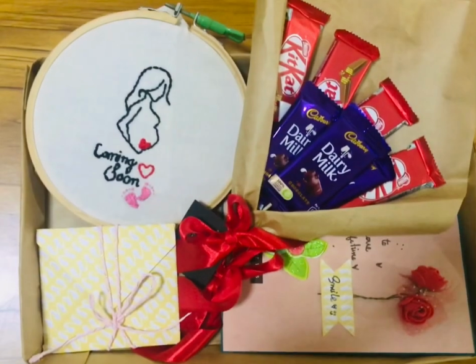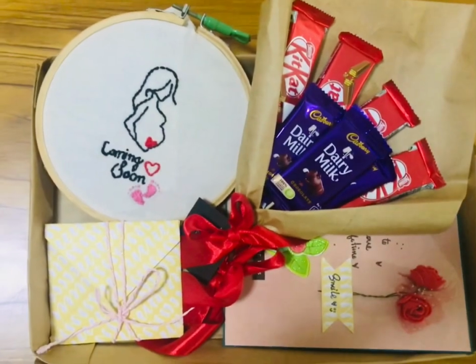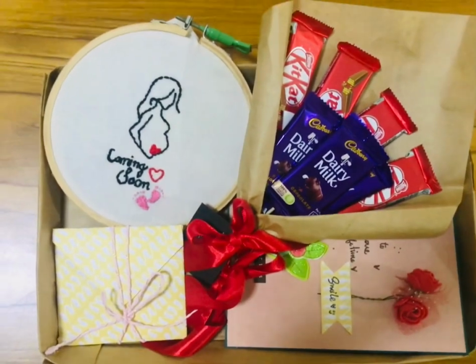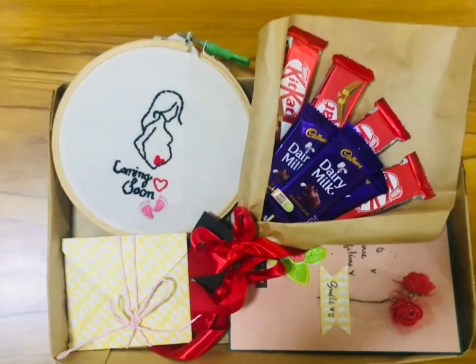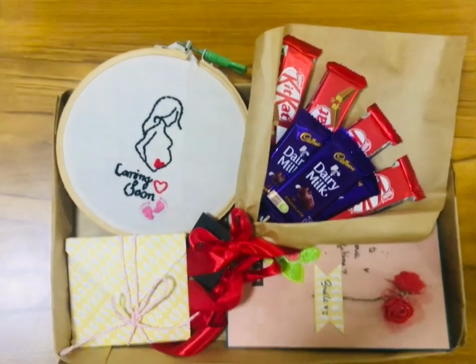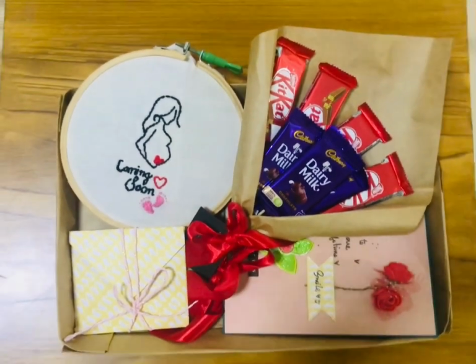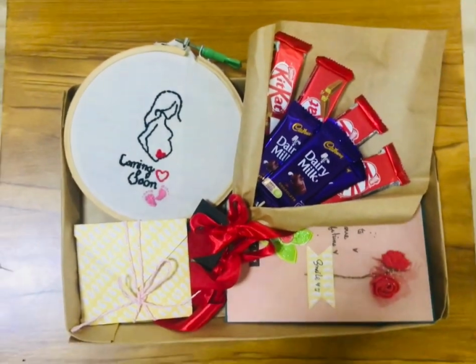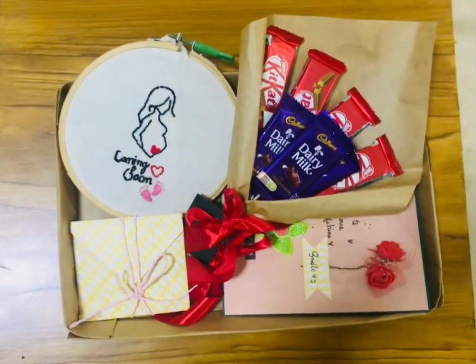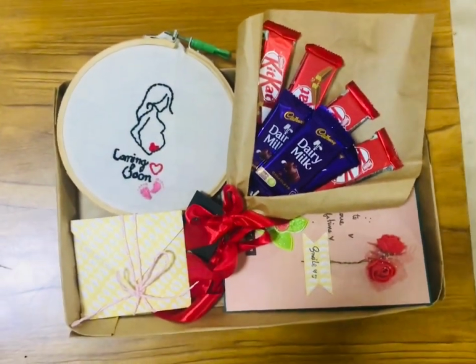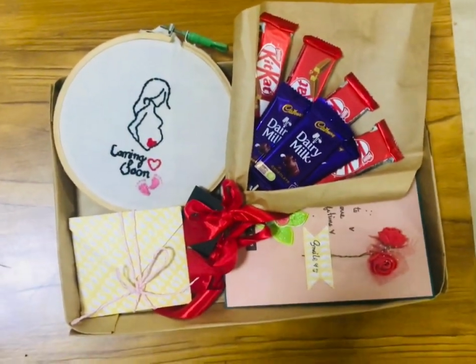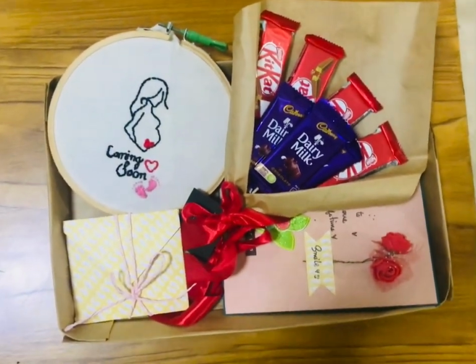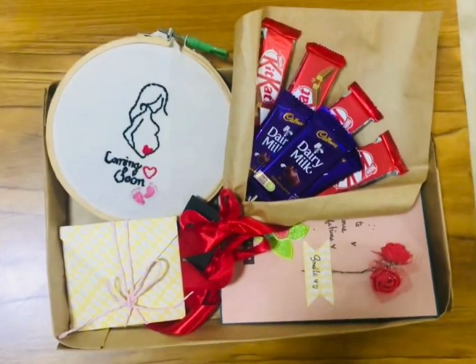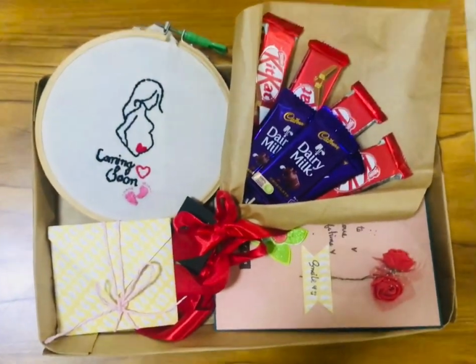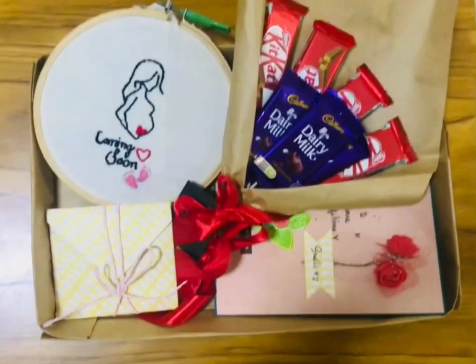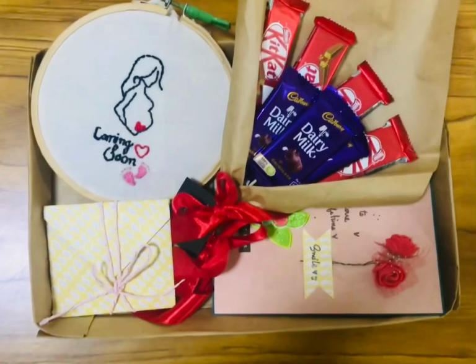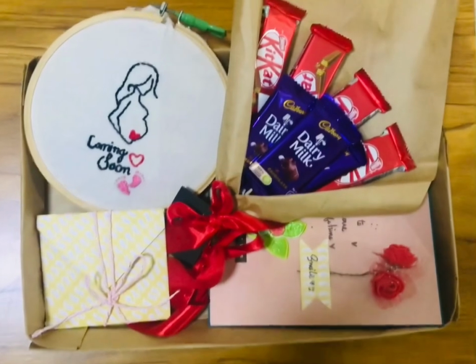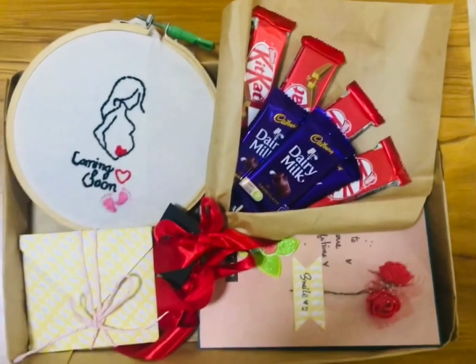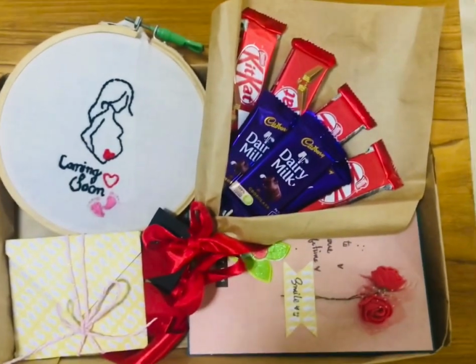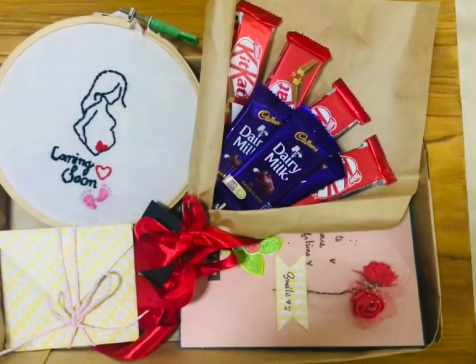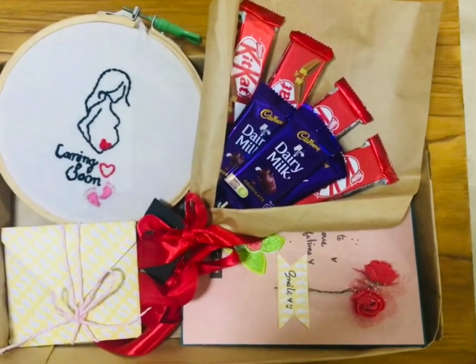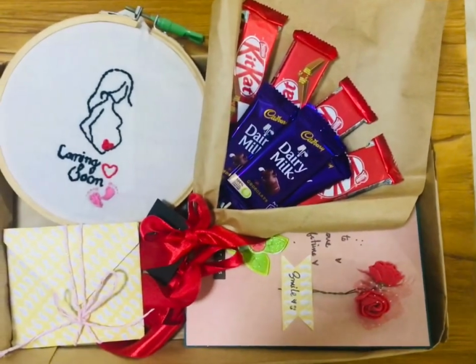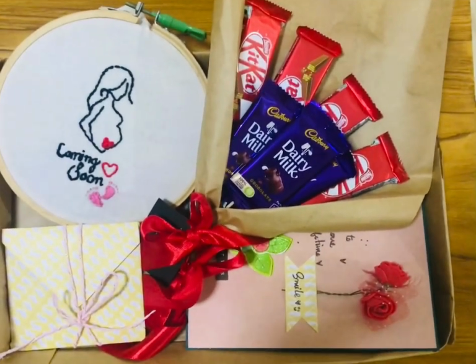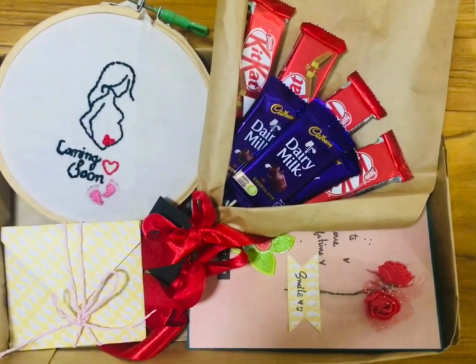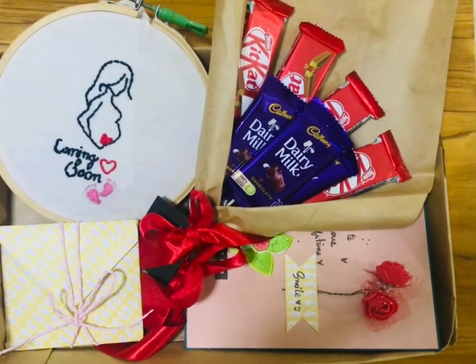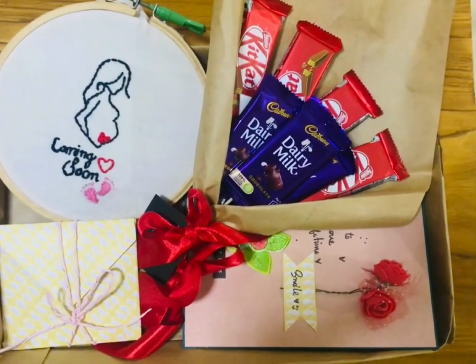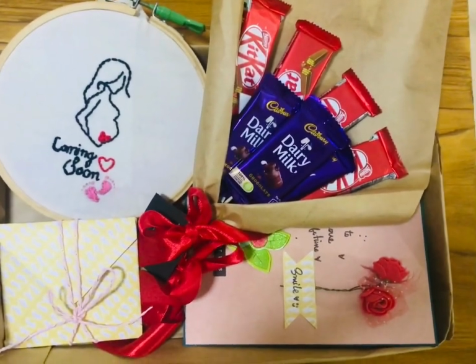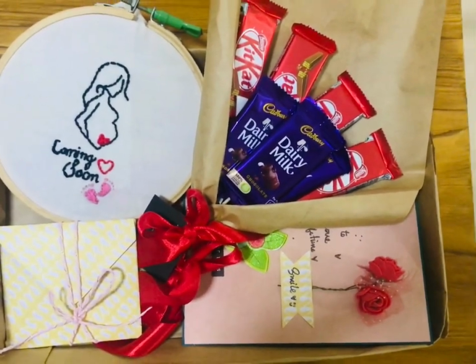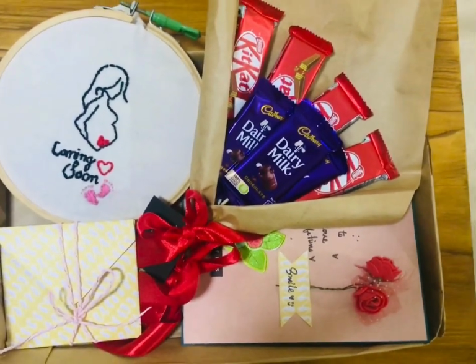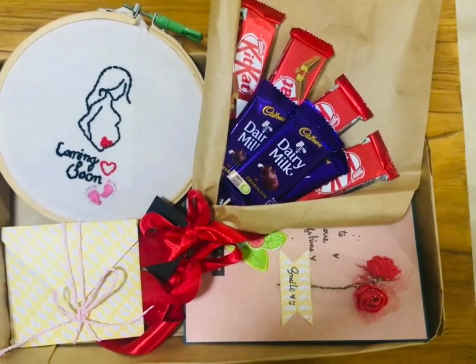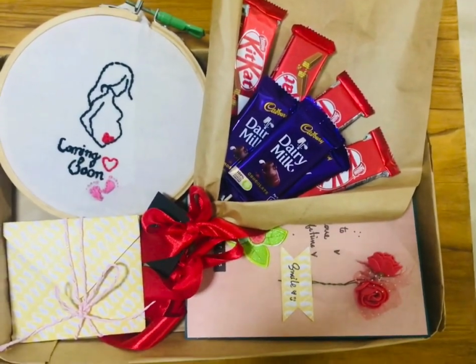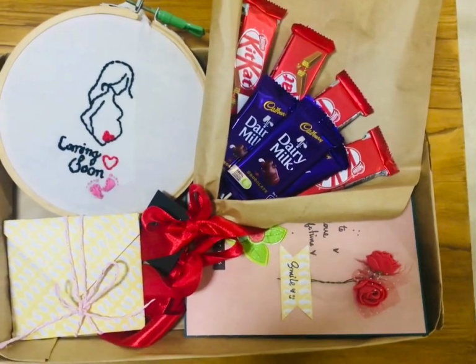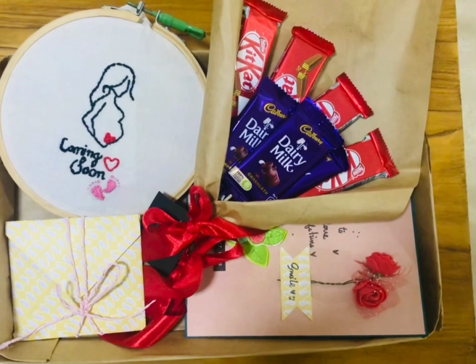Hello everyone! We have a cherry gift box. This is a cherry gift box.